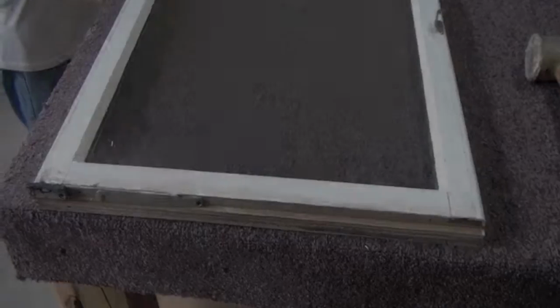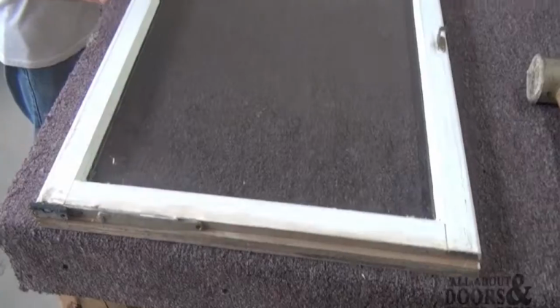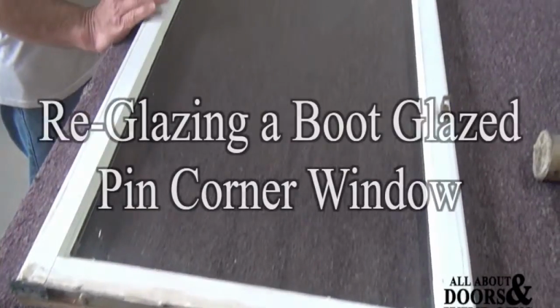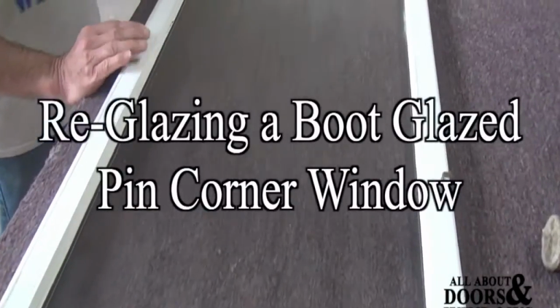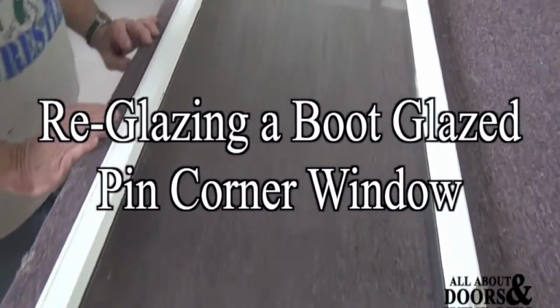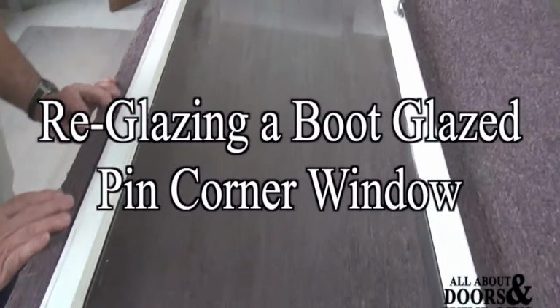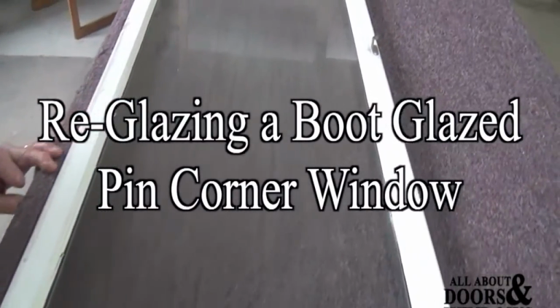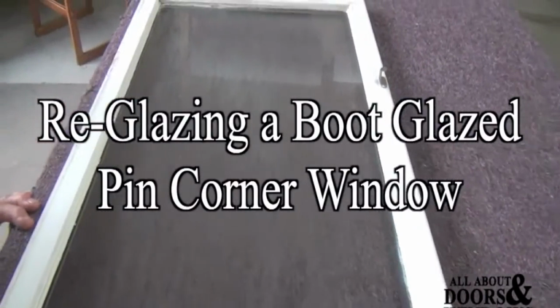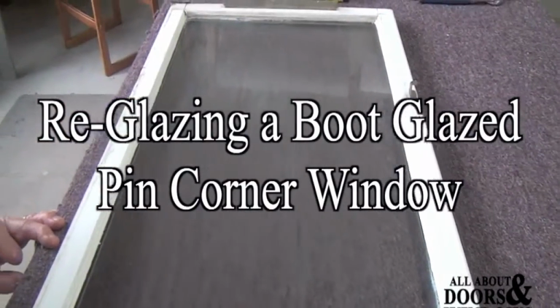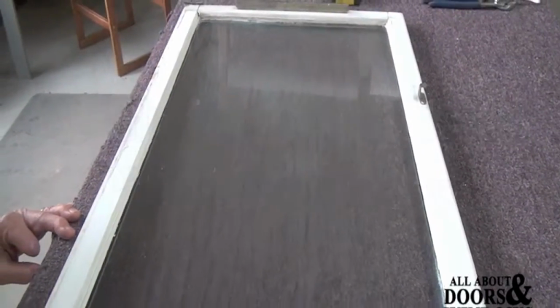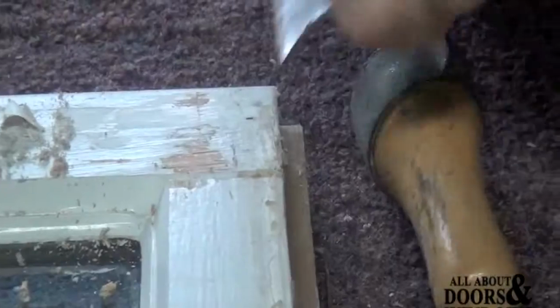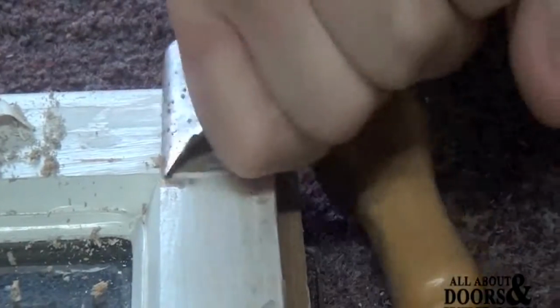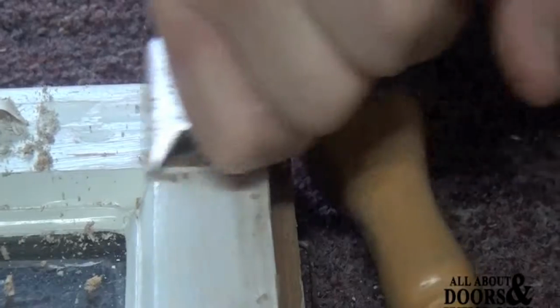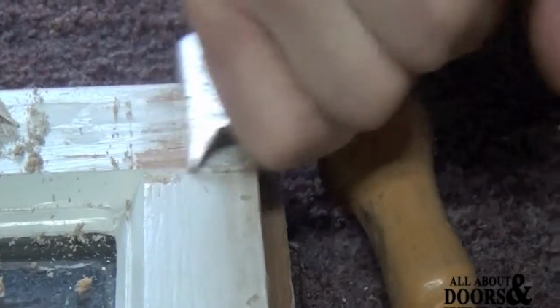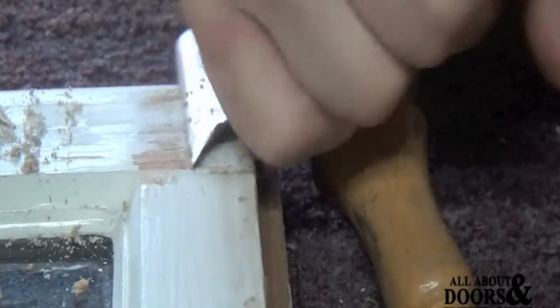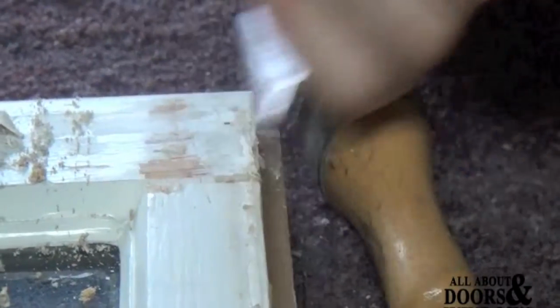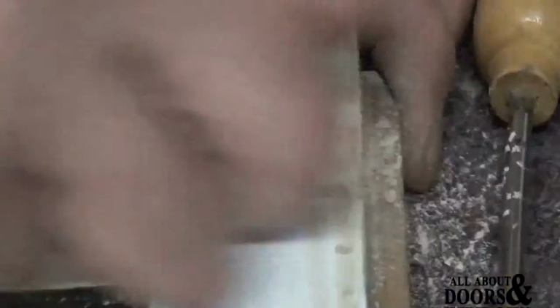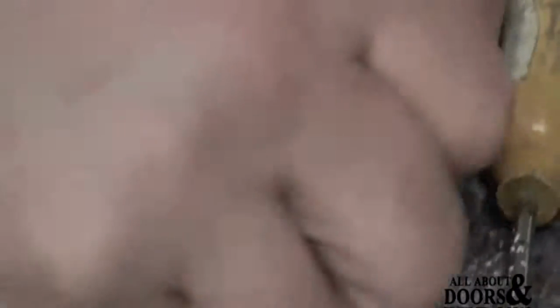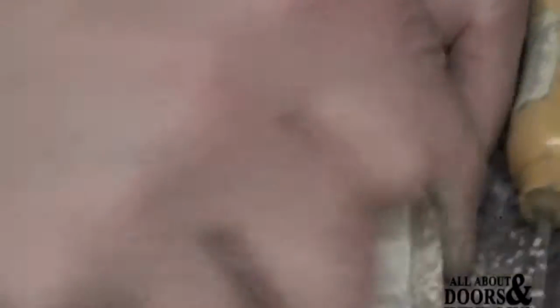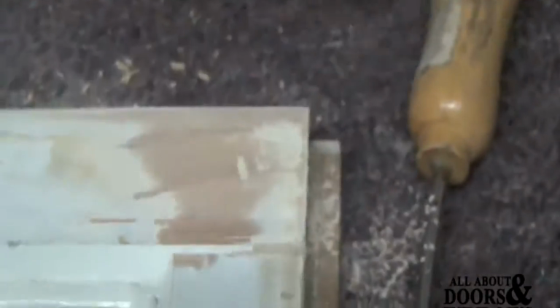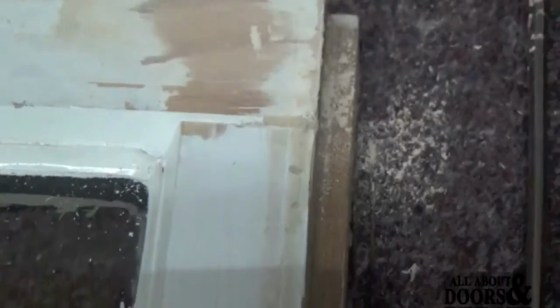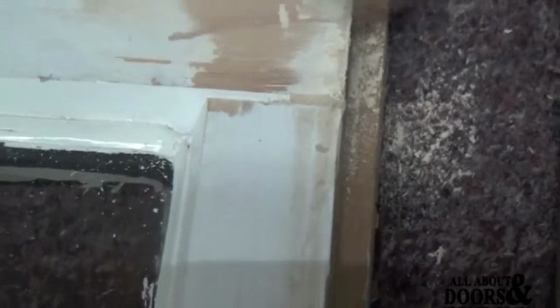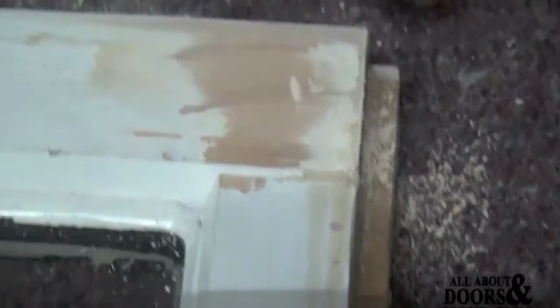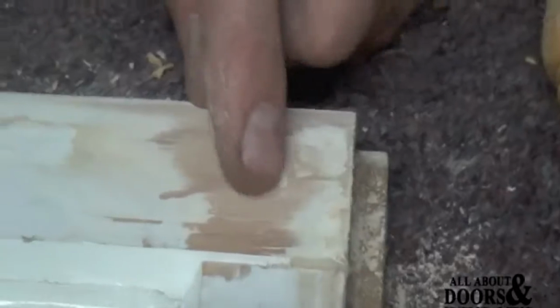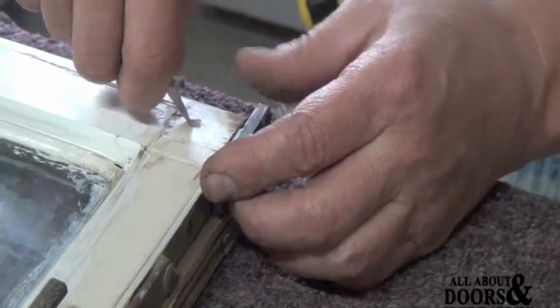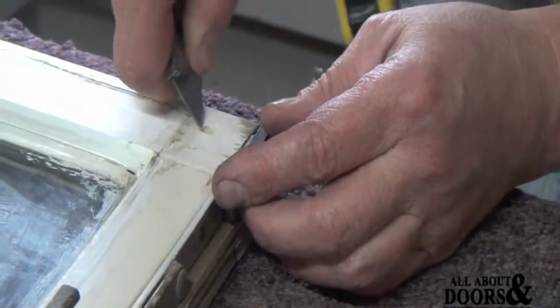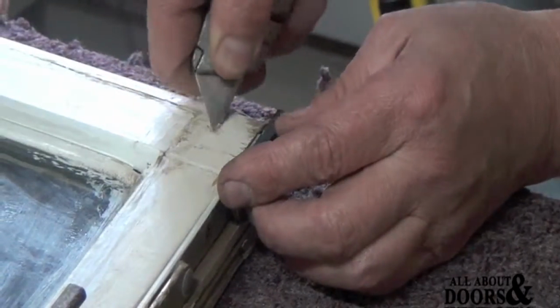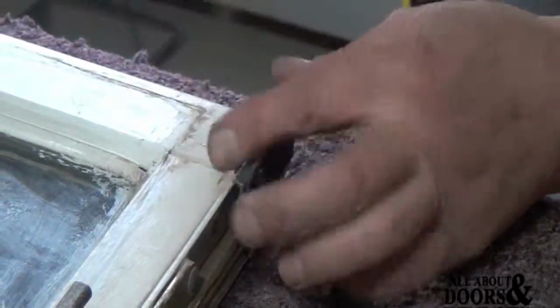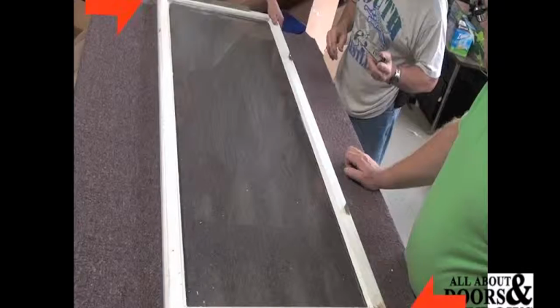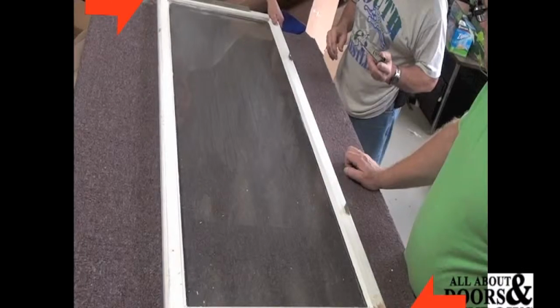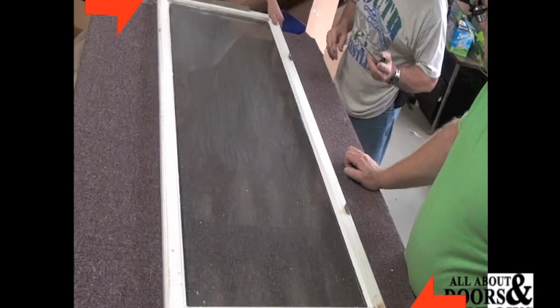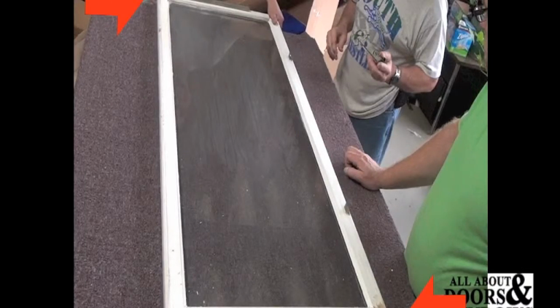We're going to be re-glazing a boot glazed pin corner window. You're going to want to sand the corners to expose the holes where the staples are holding the window together. You want to pull the staples from two opposing corners.